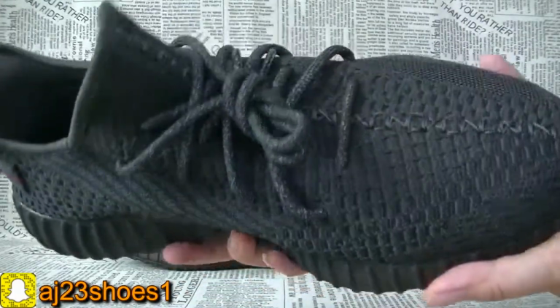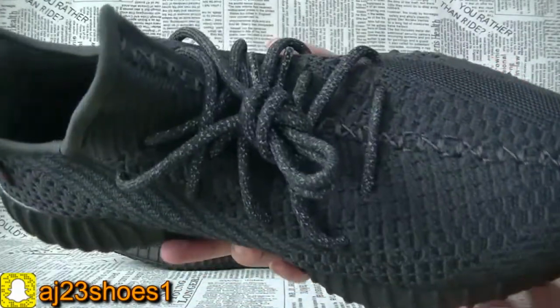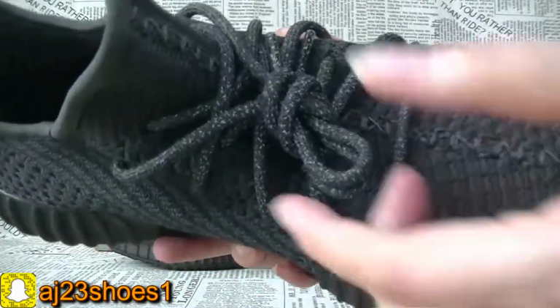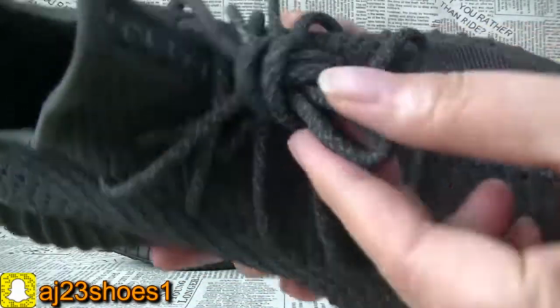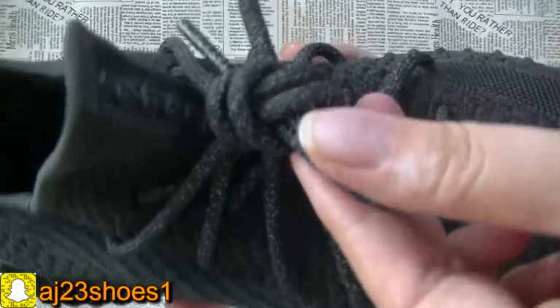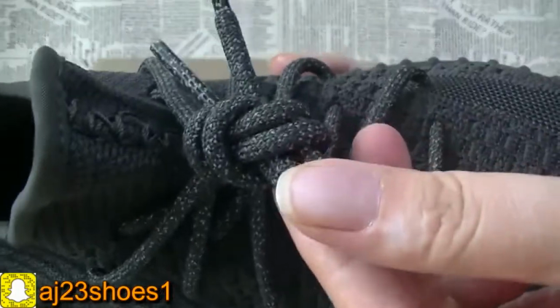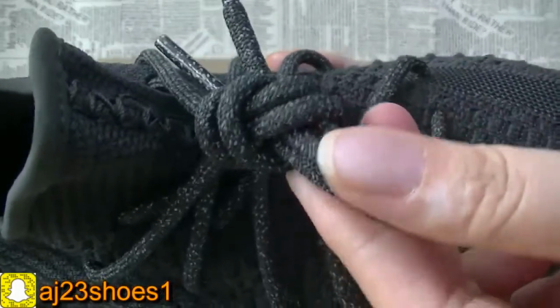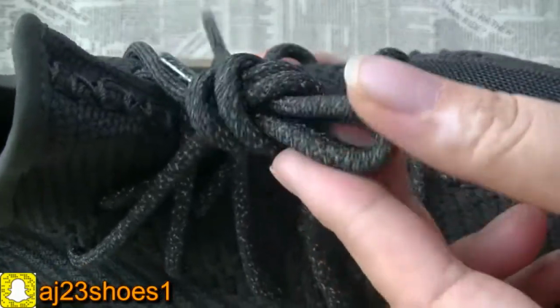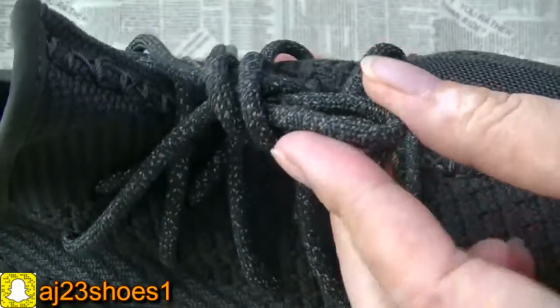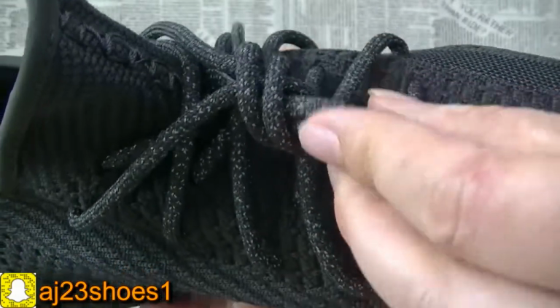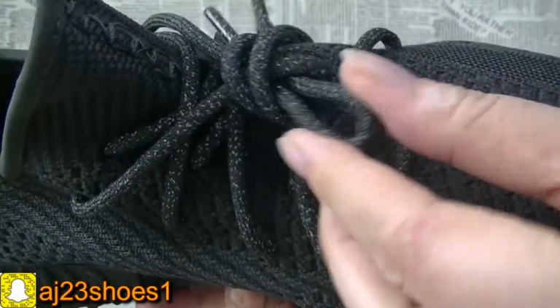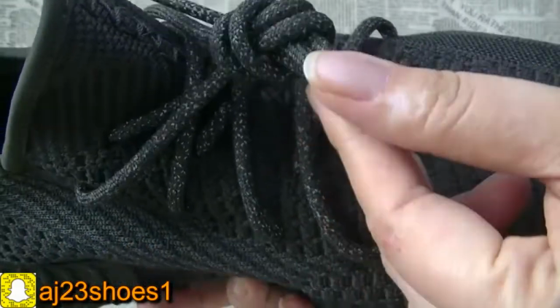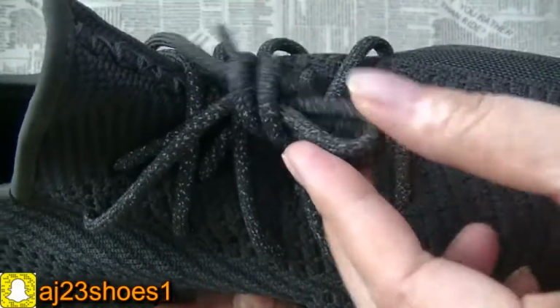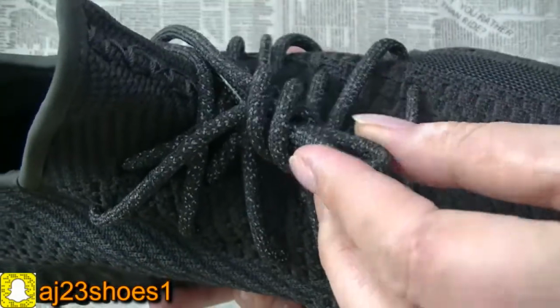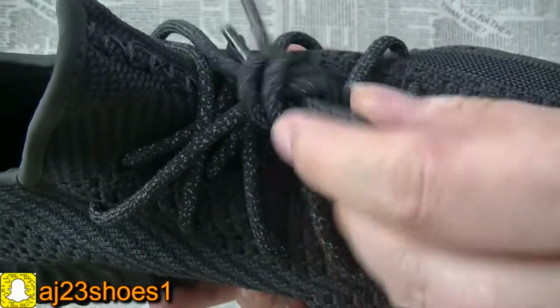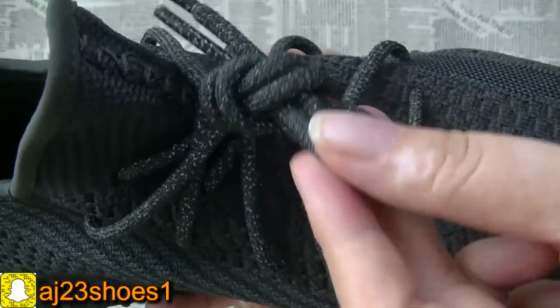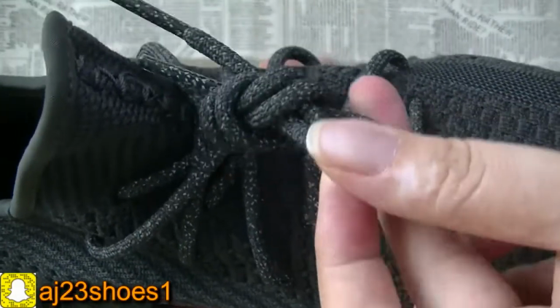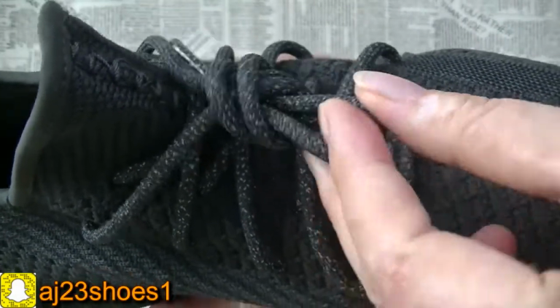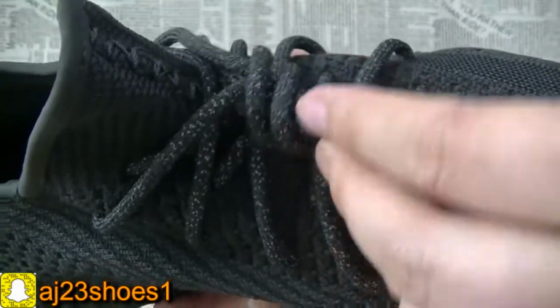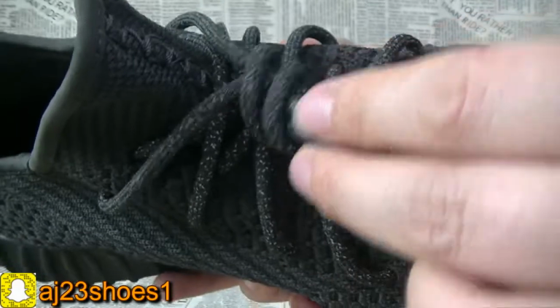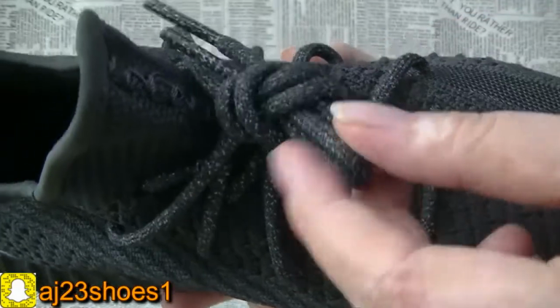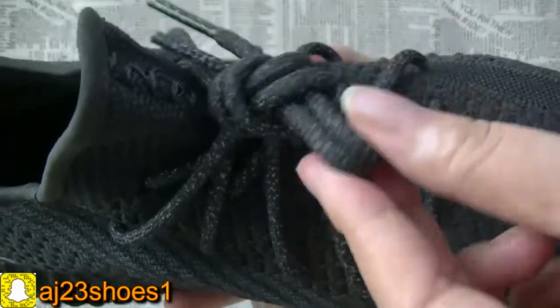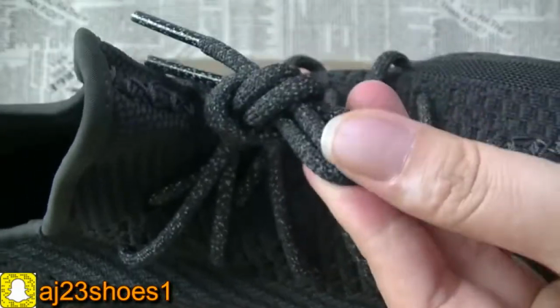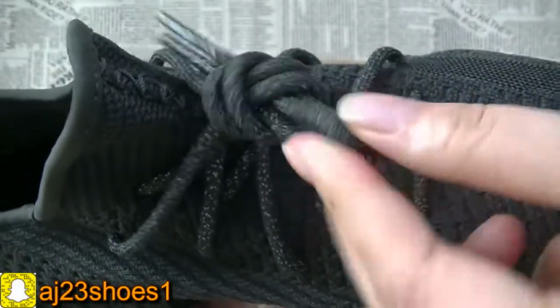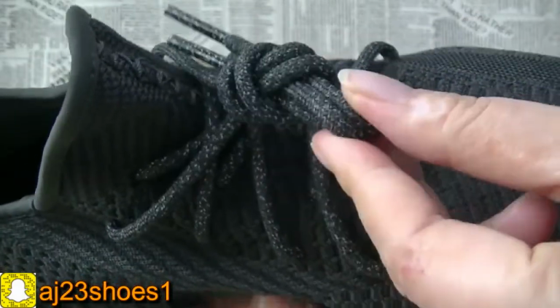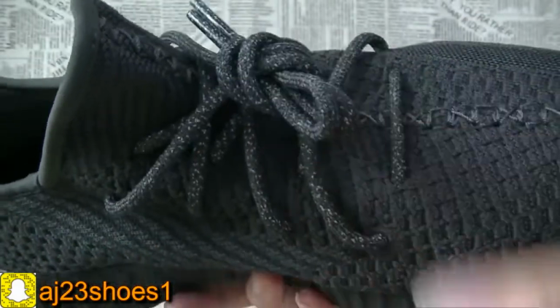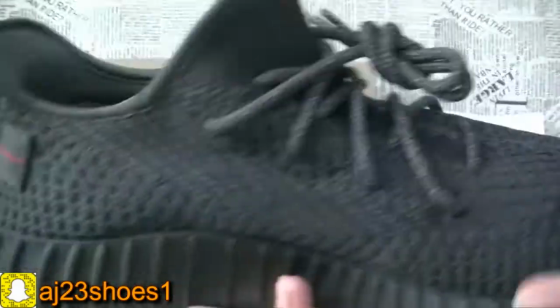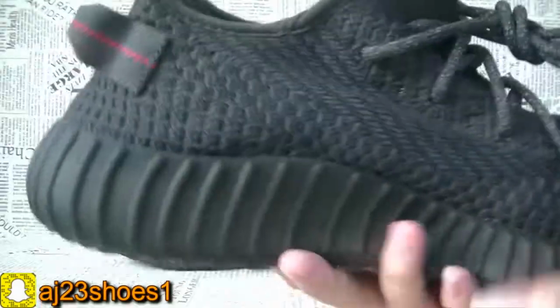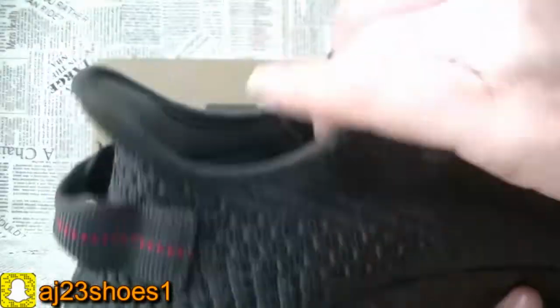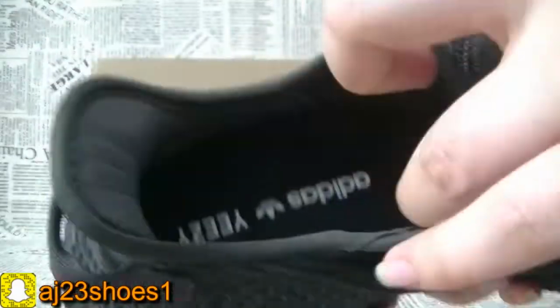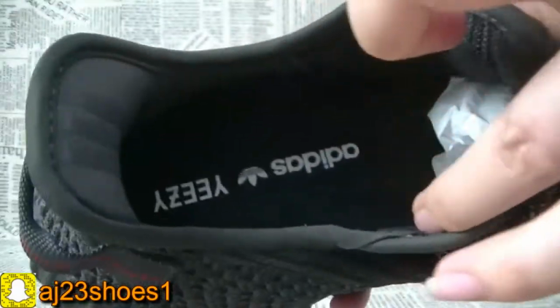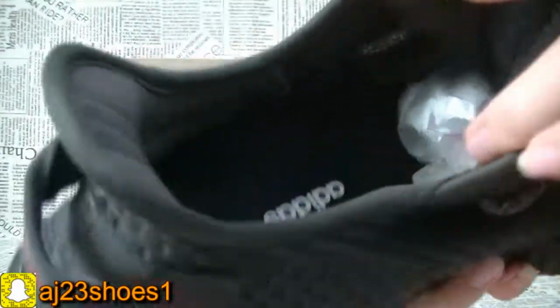The shoe laces. These shoe laces have that reflective detail. And the inside.